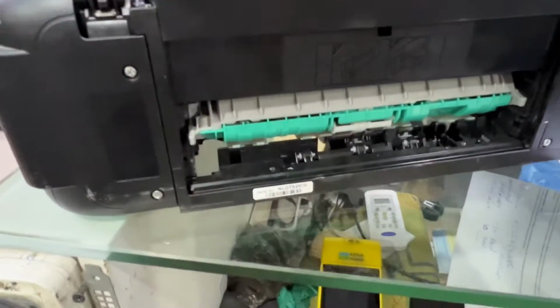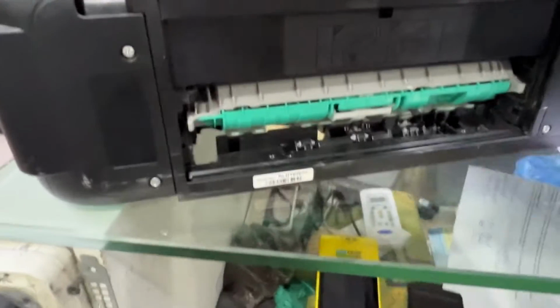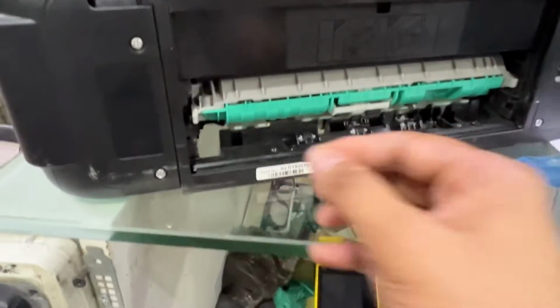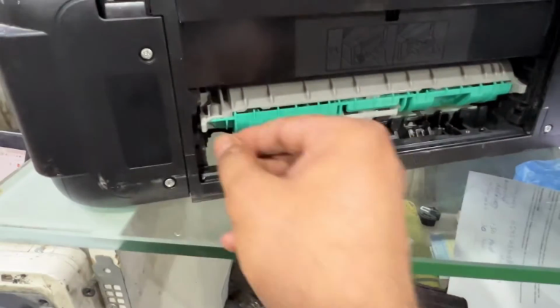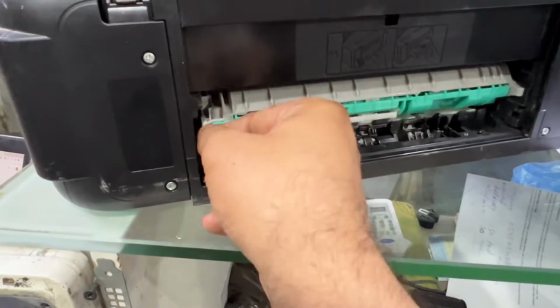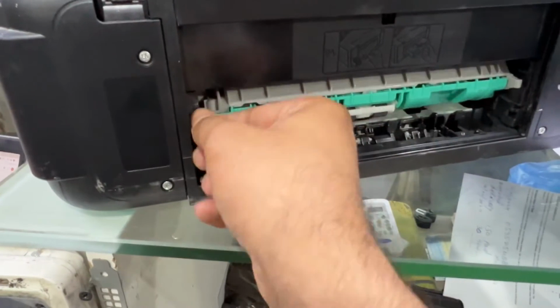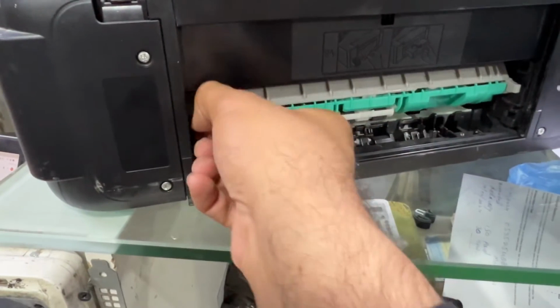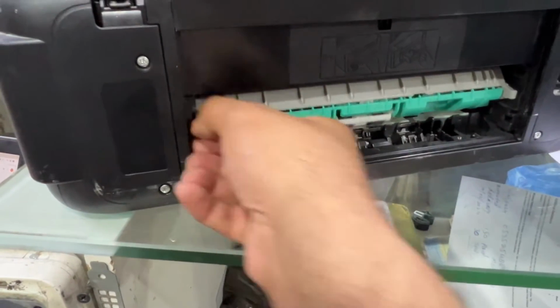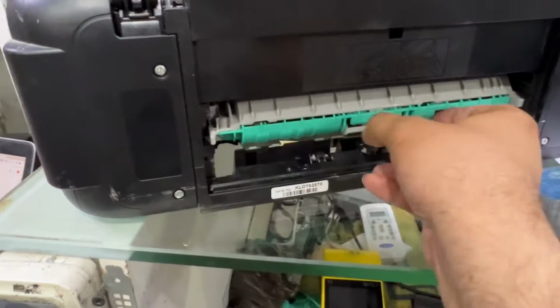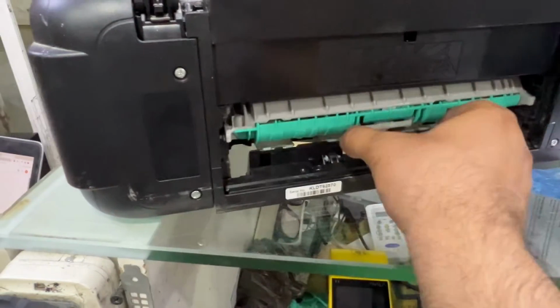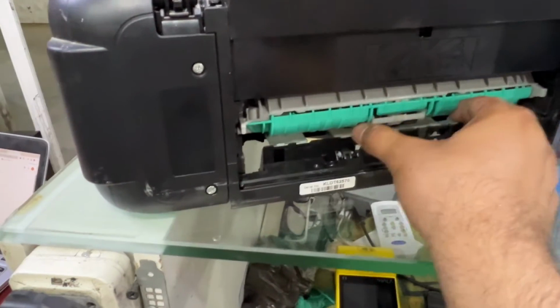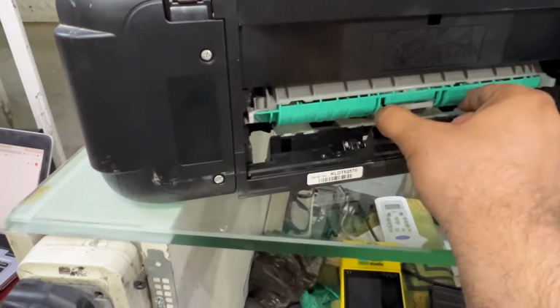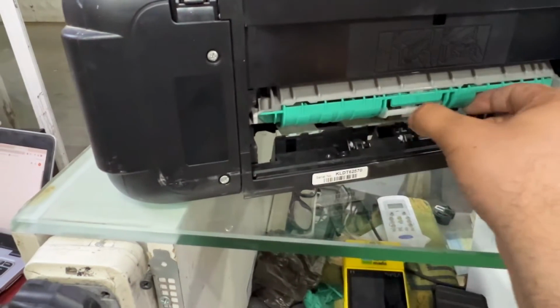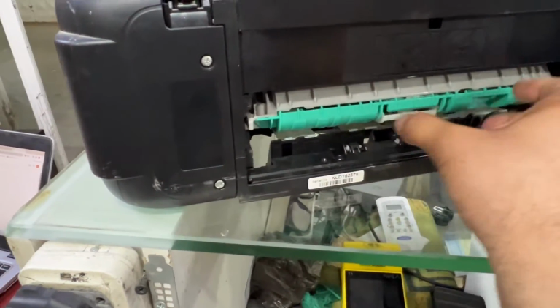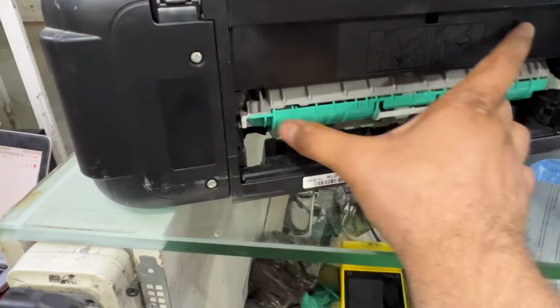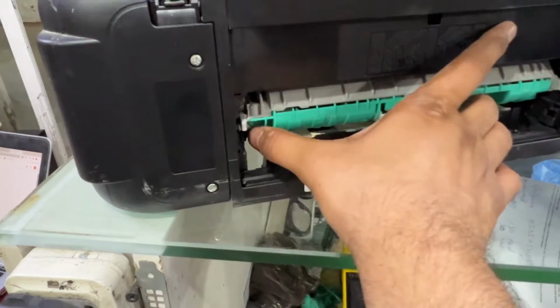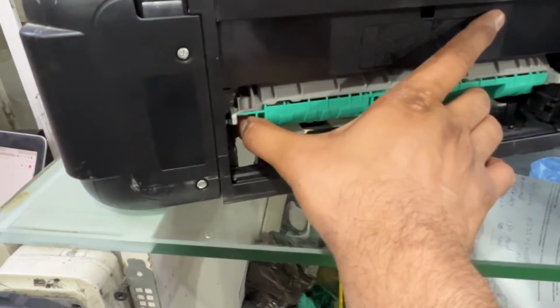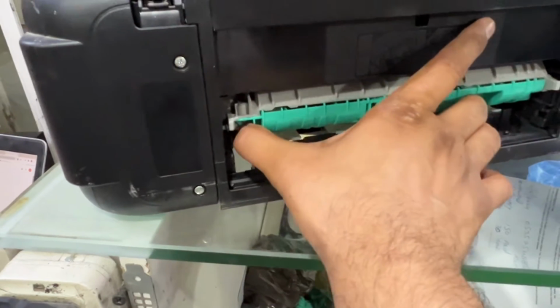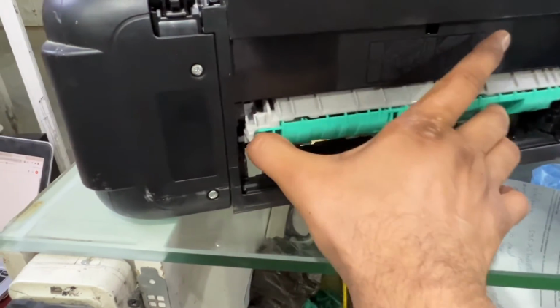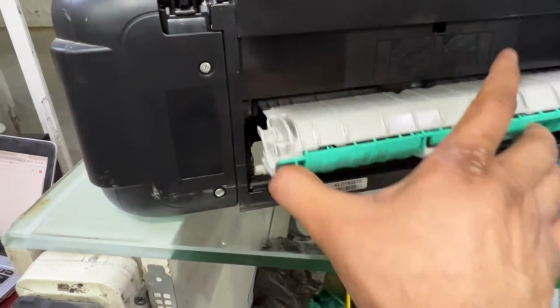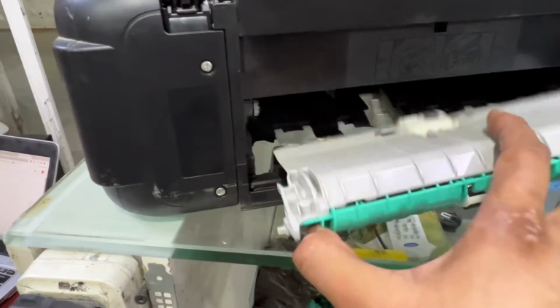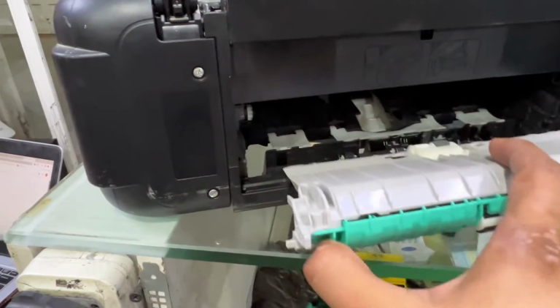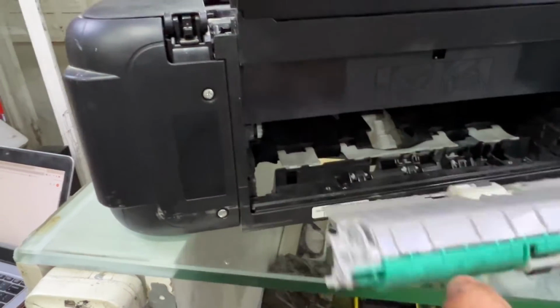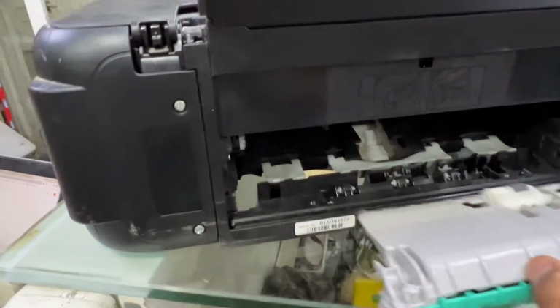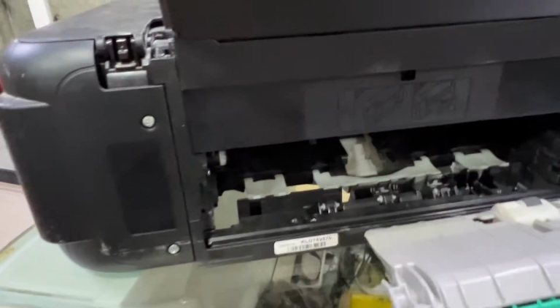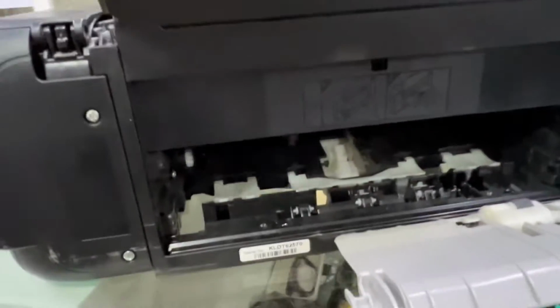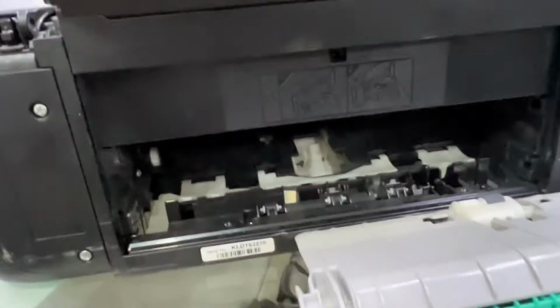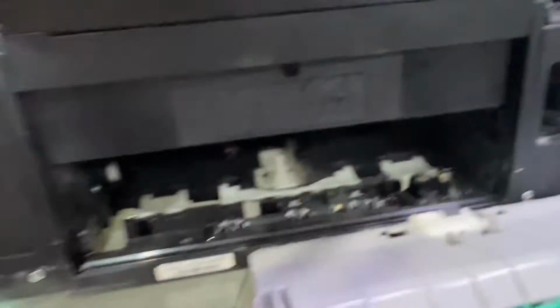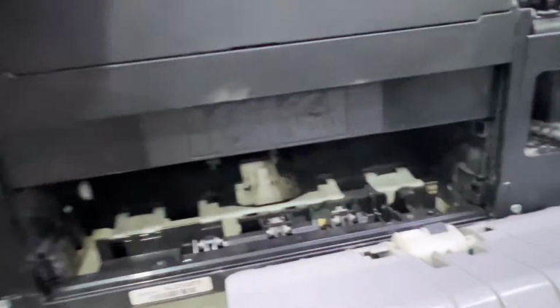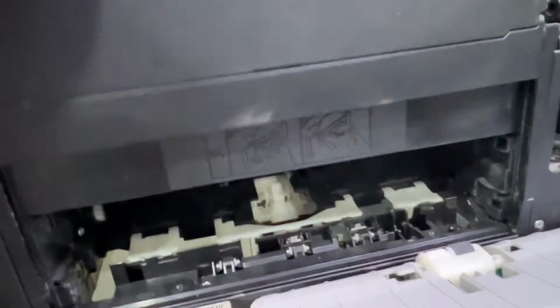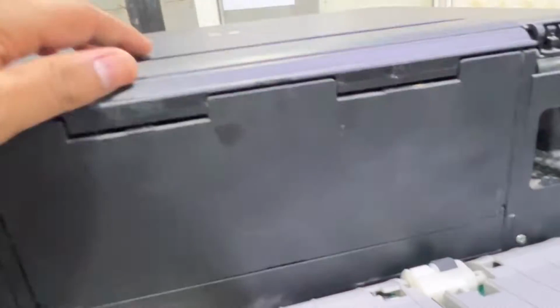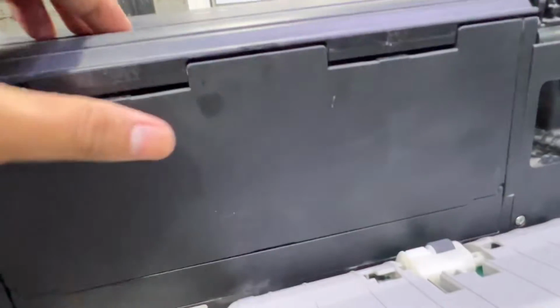Then you have to pull this out until the plastic is fully out, and try to find something in there.